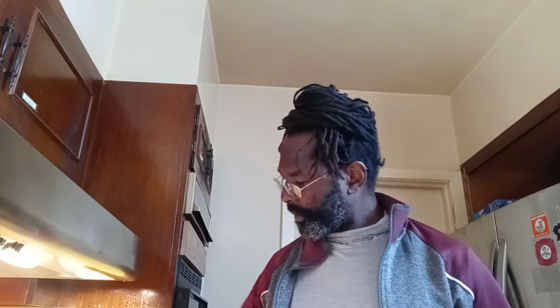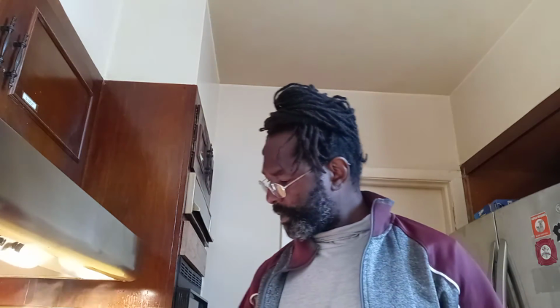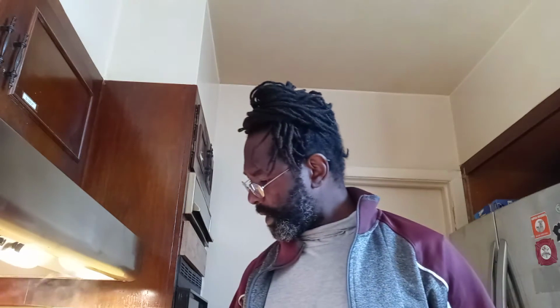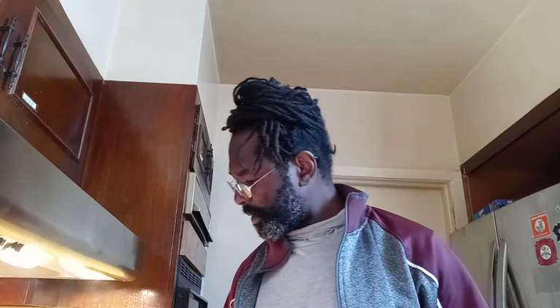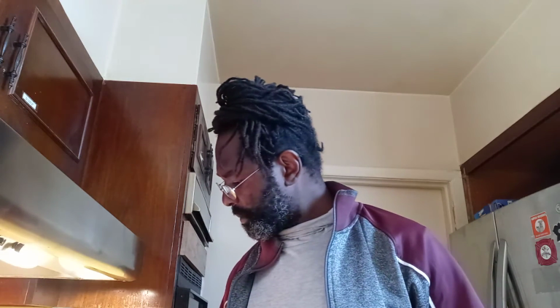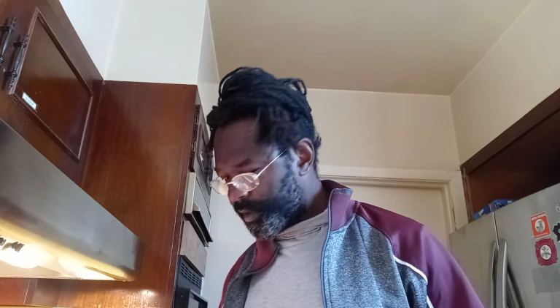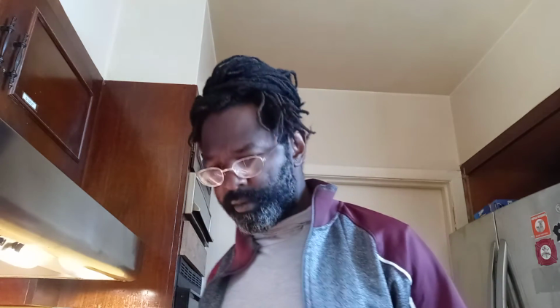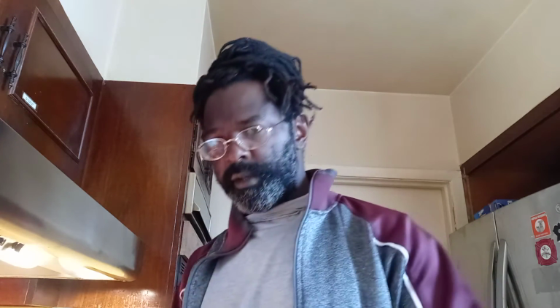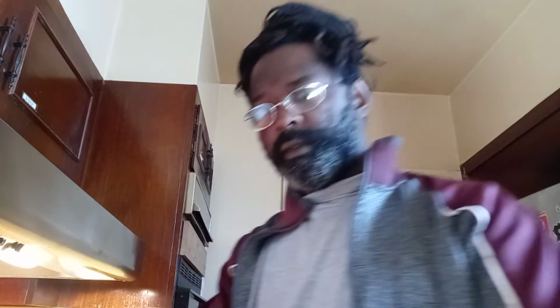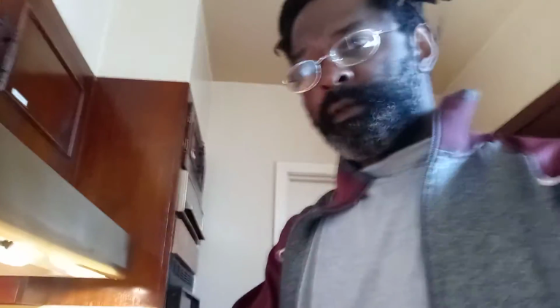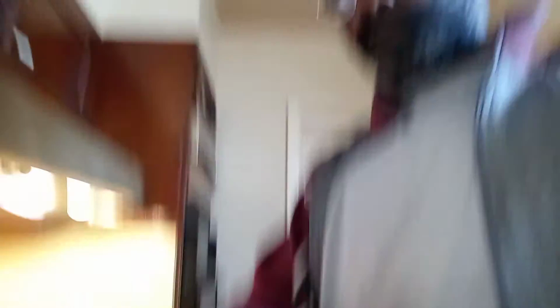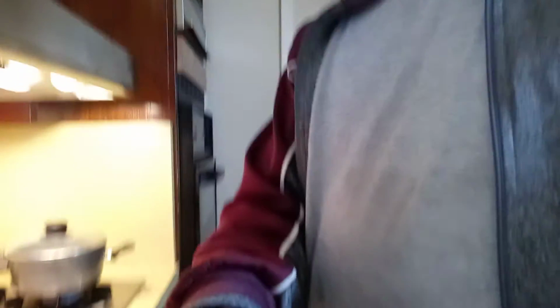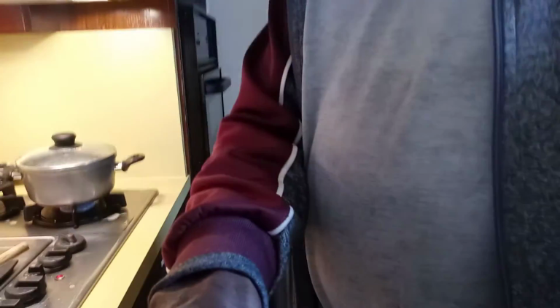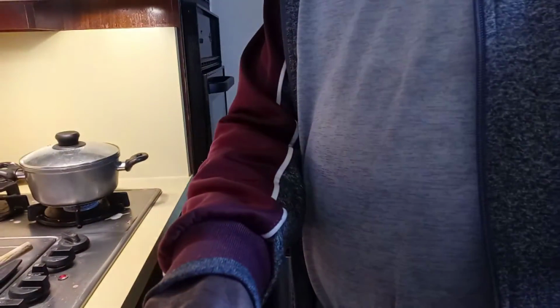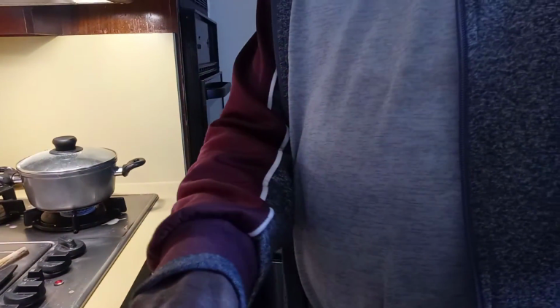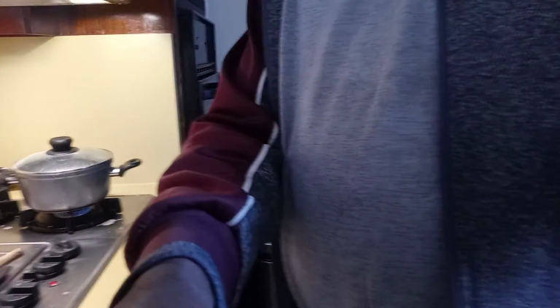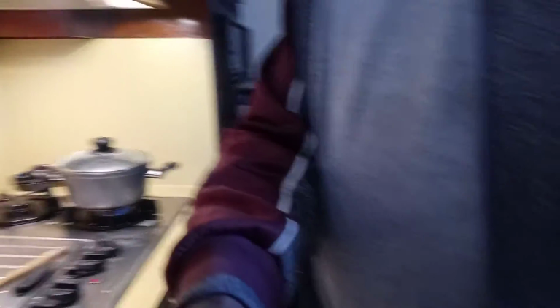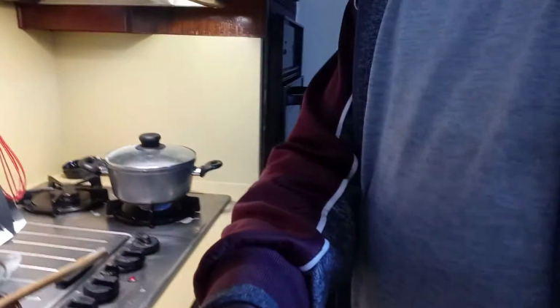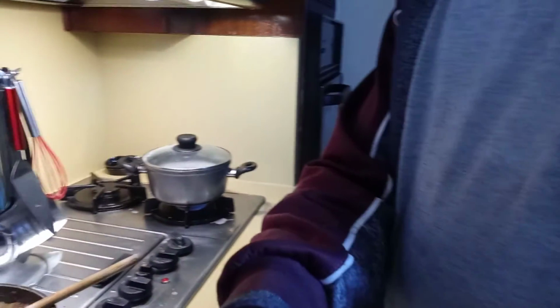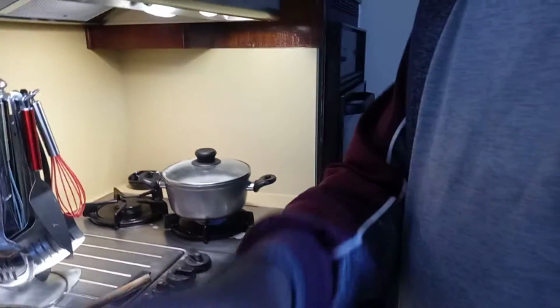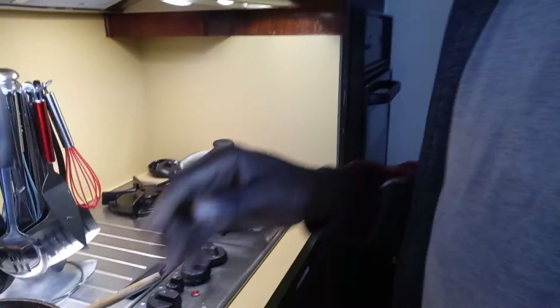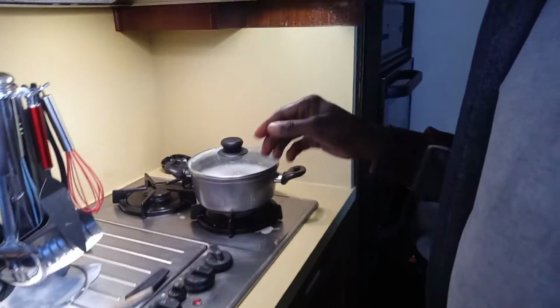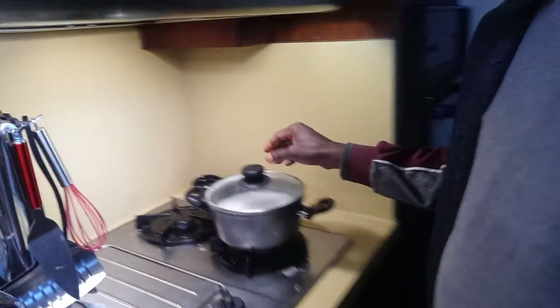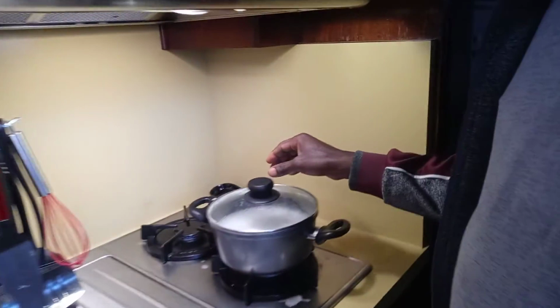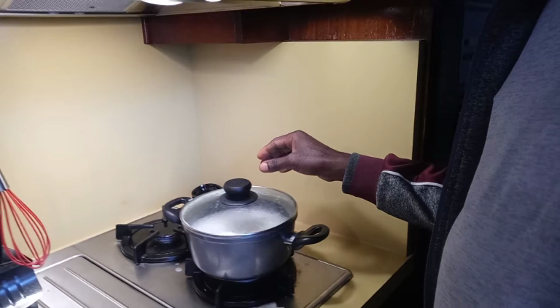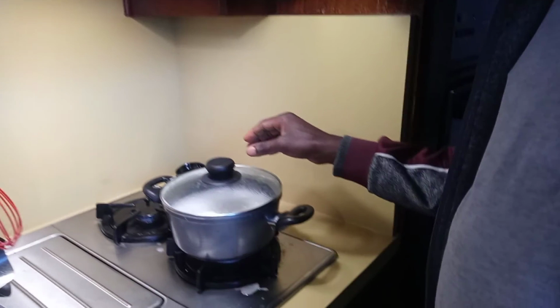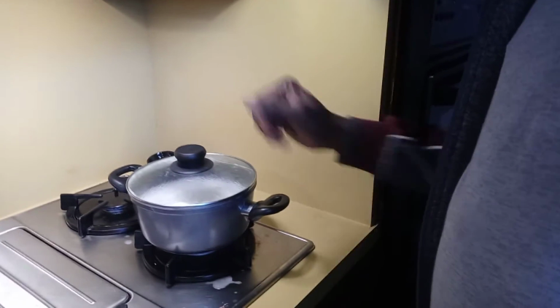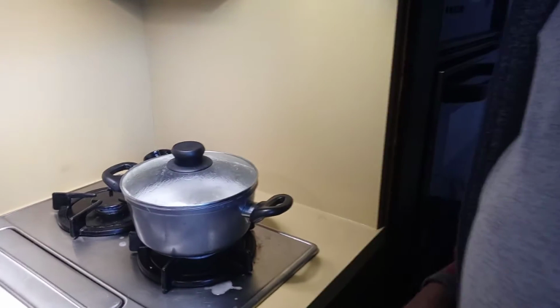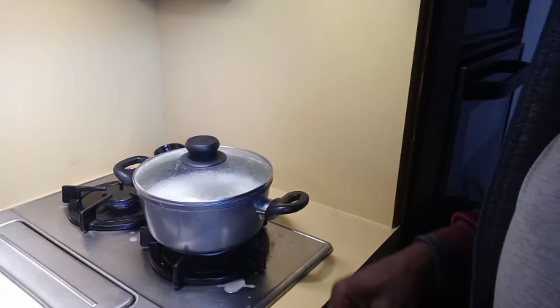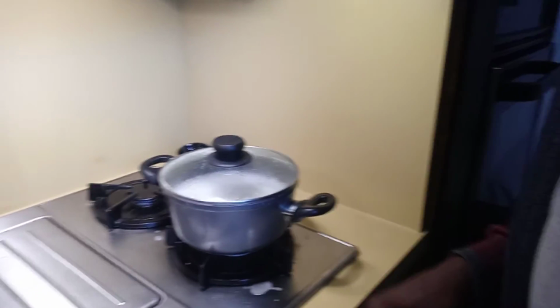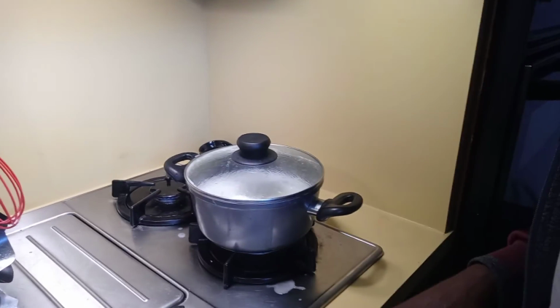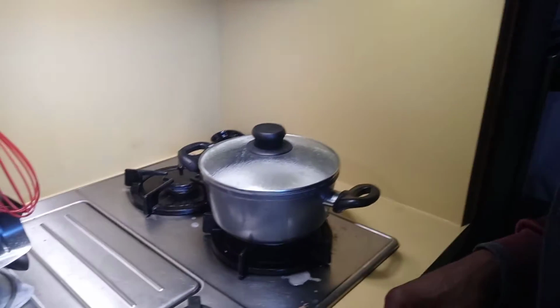The rice is coming out to the simmer. You can see here, the rice is slowly cooking, slowly. Simmer, simmer, simmer.